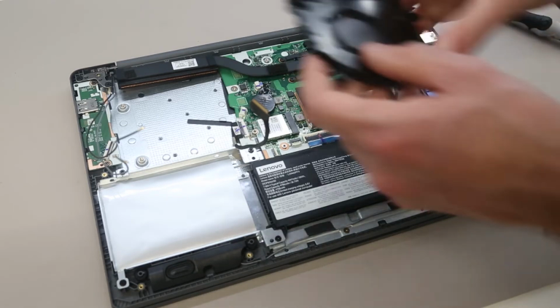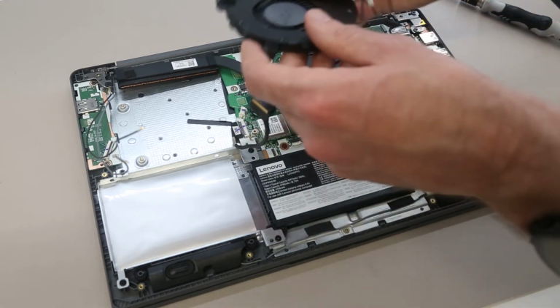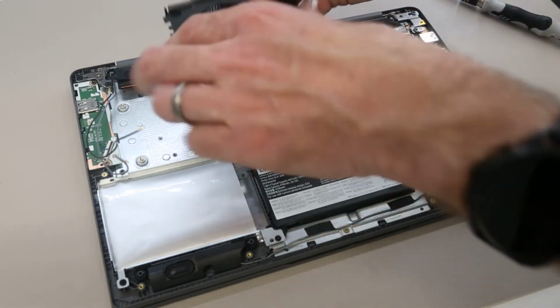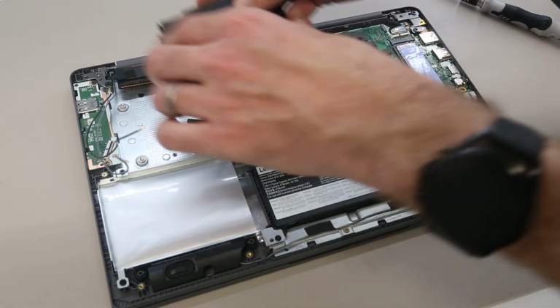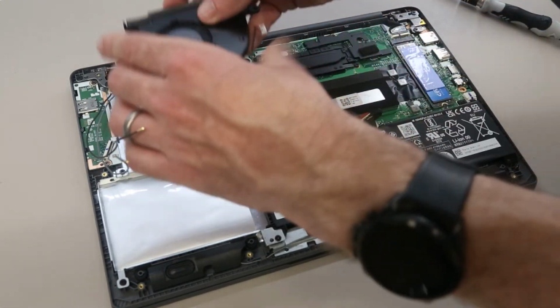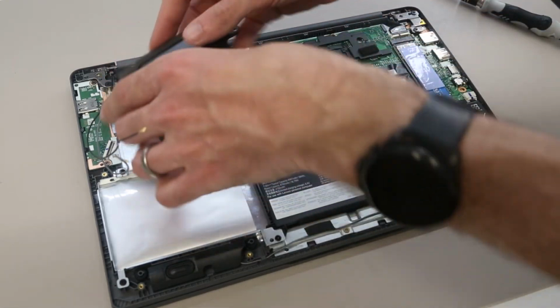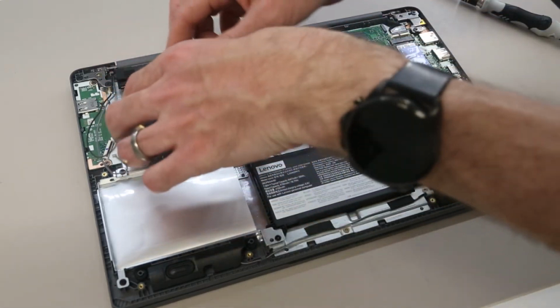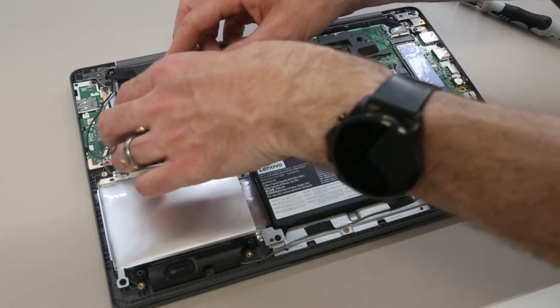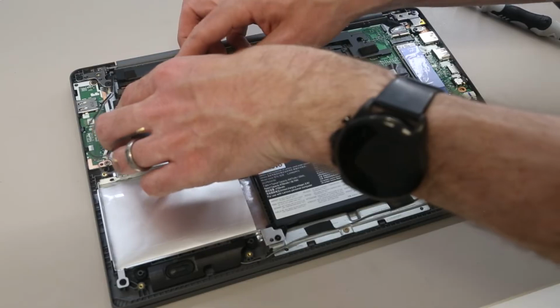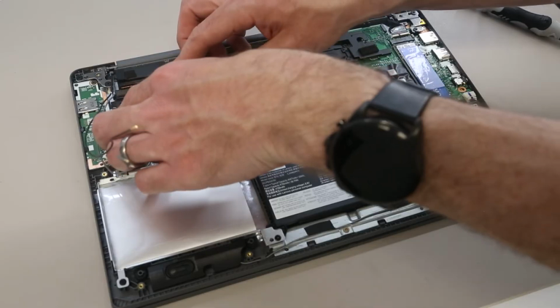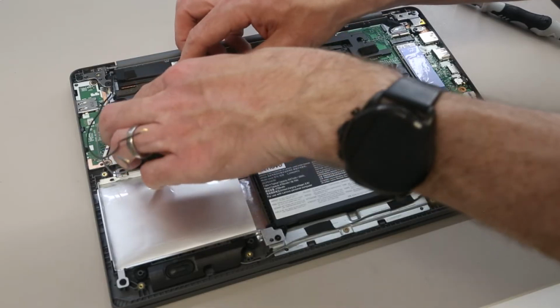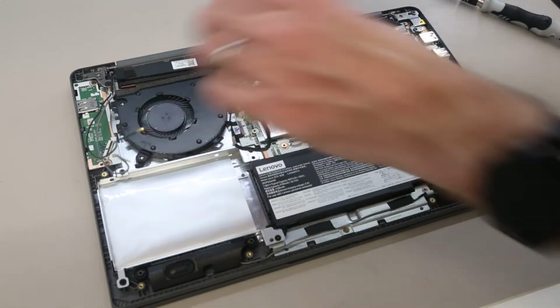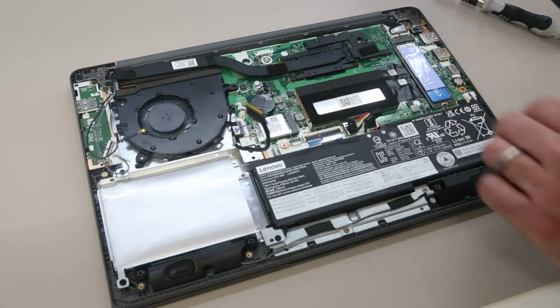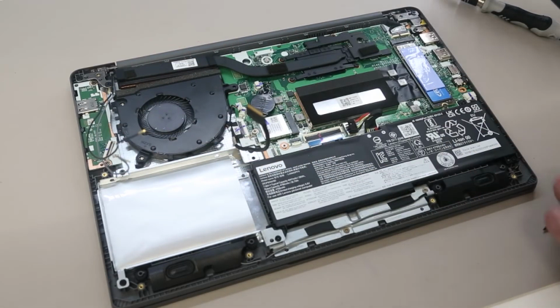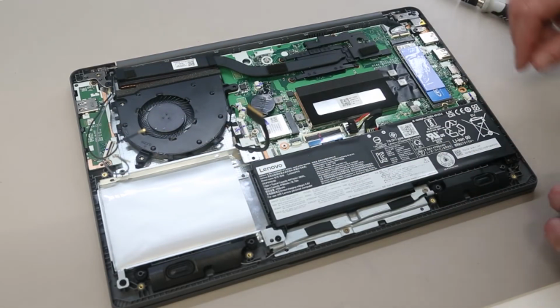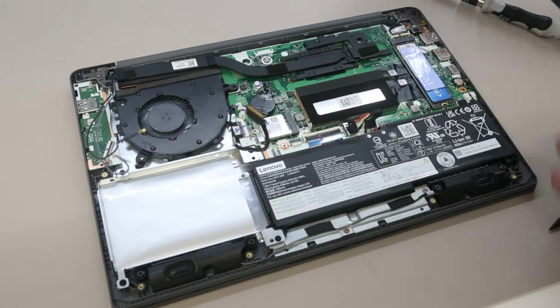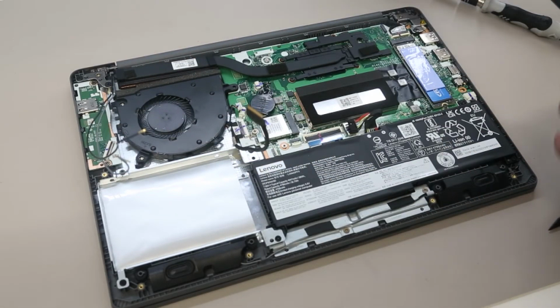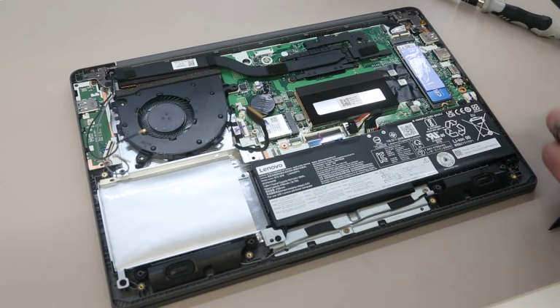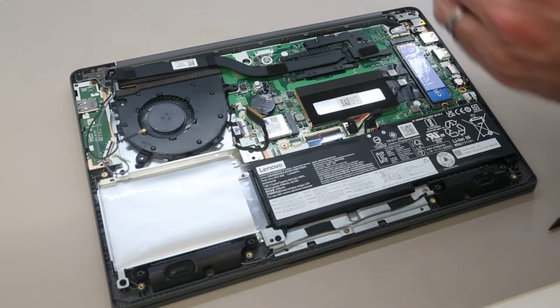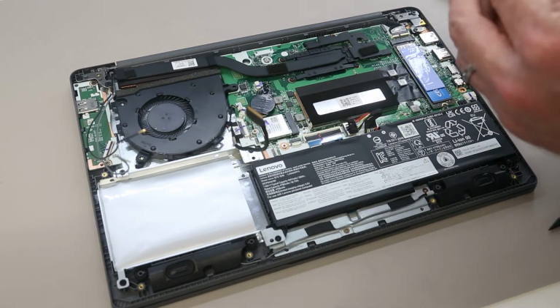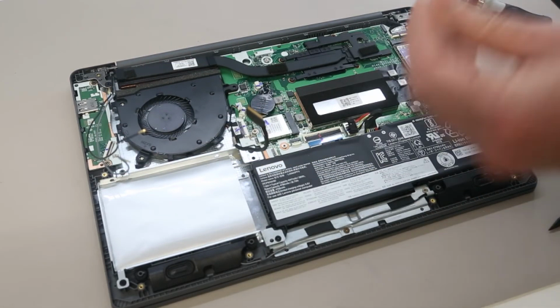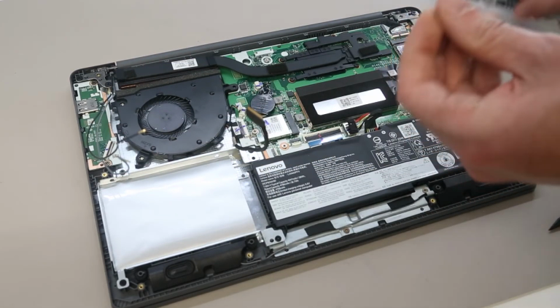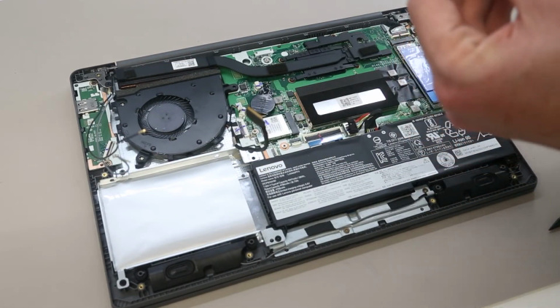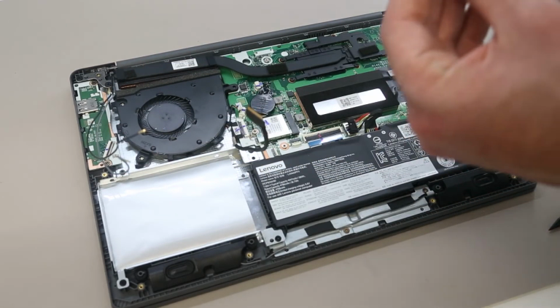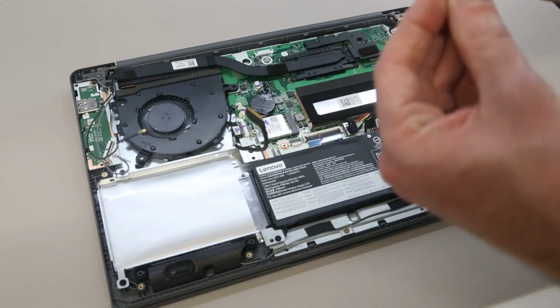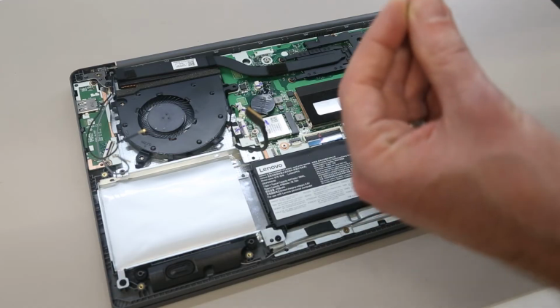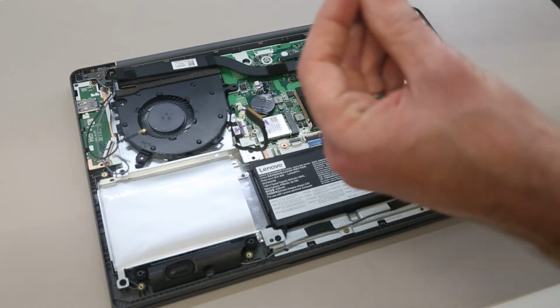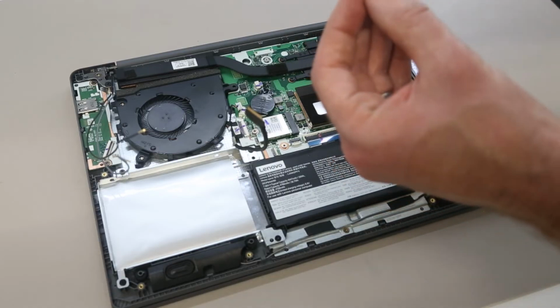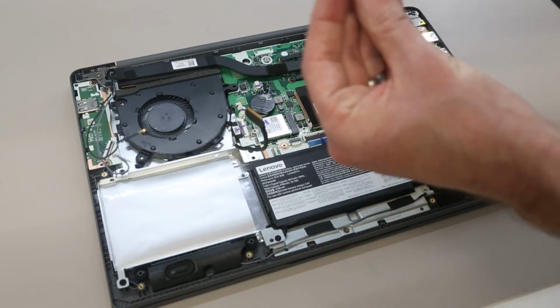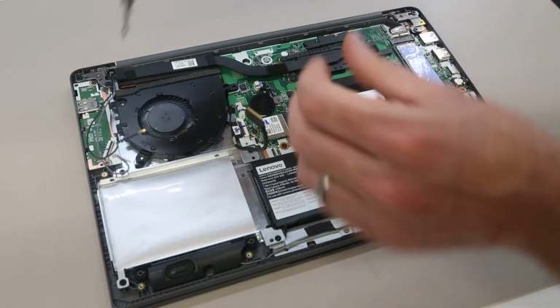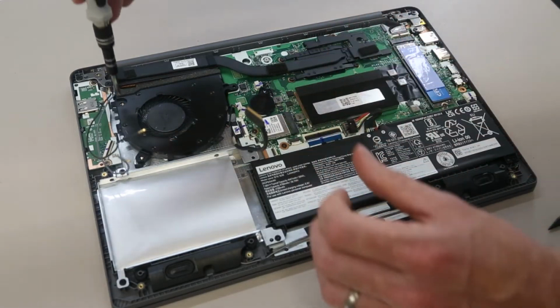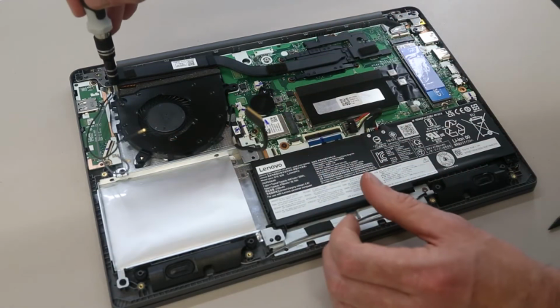We're going to refit the fan. We will start by slotting that back into position. We're then going to just screw it down, because it's going to be easier to route the cables back in with it already refitted.